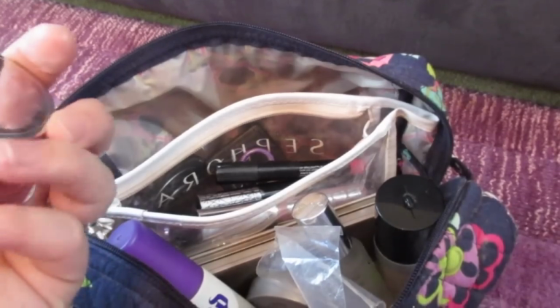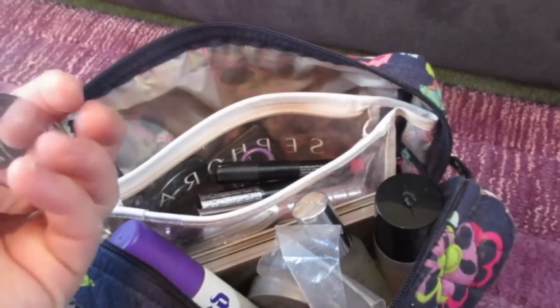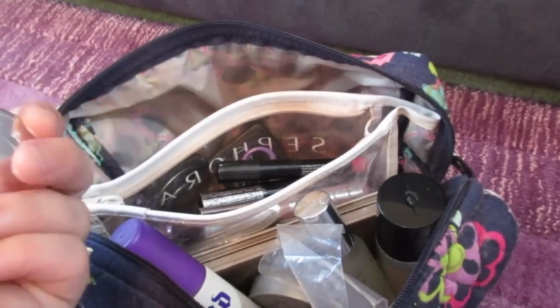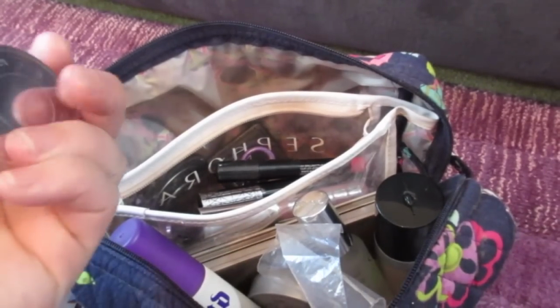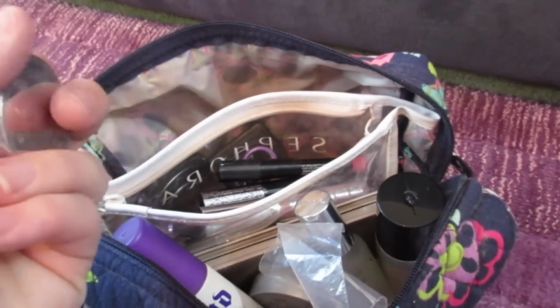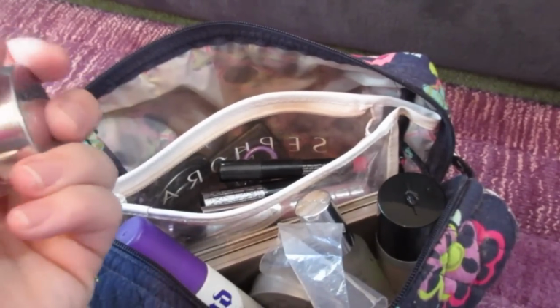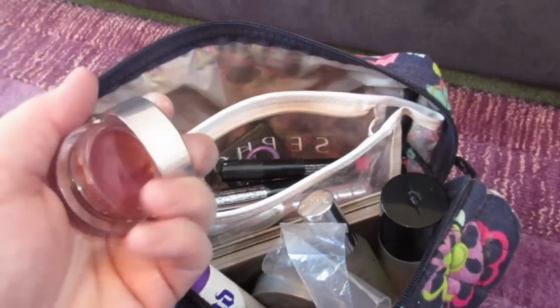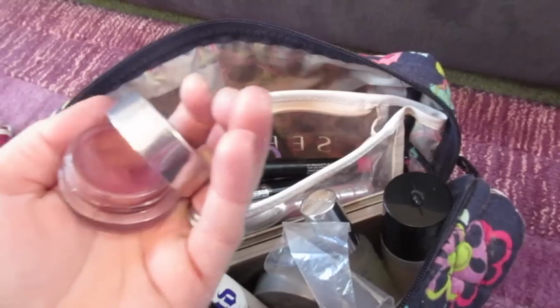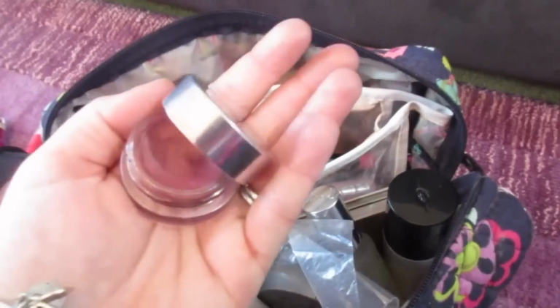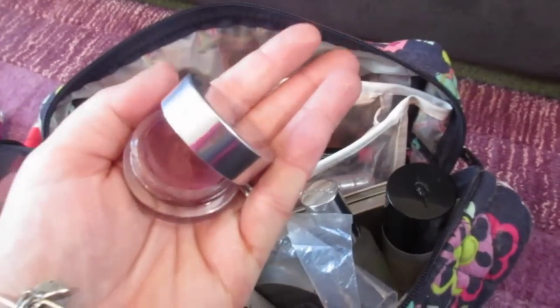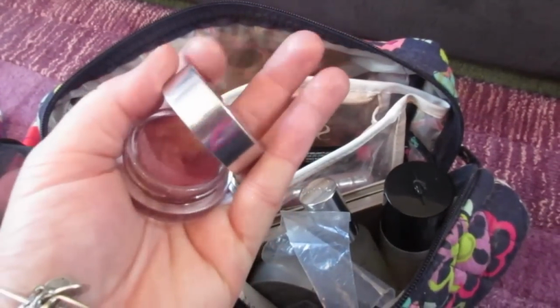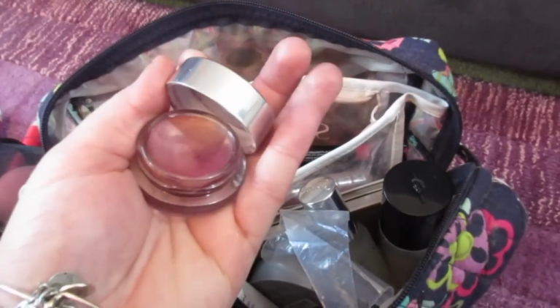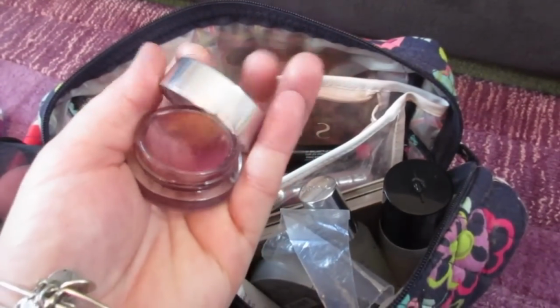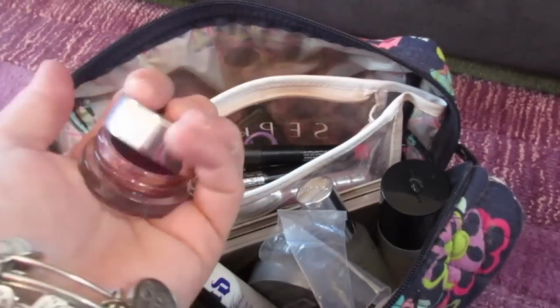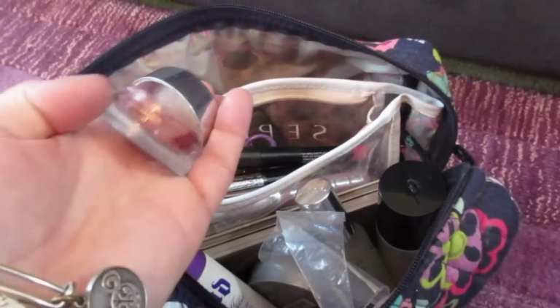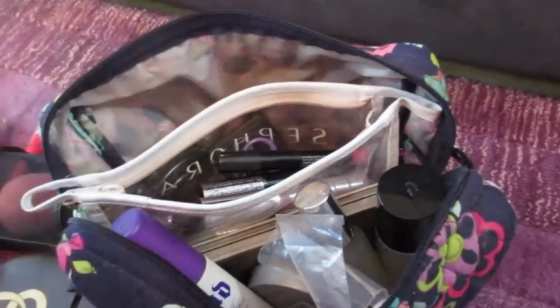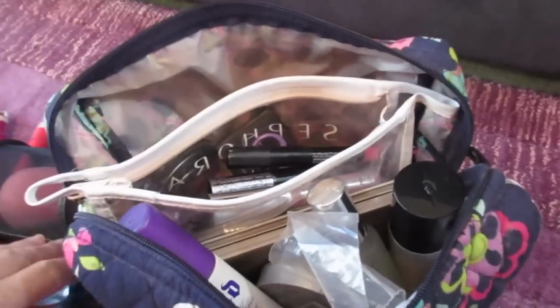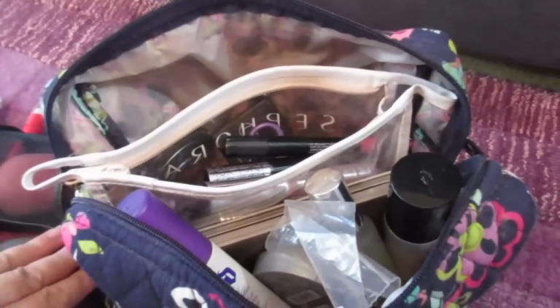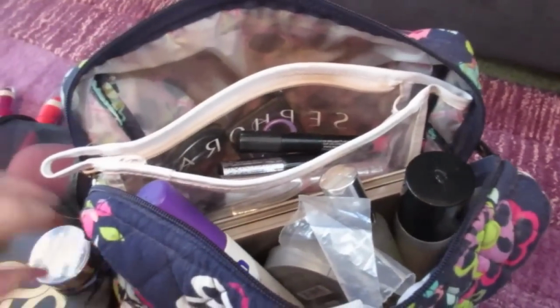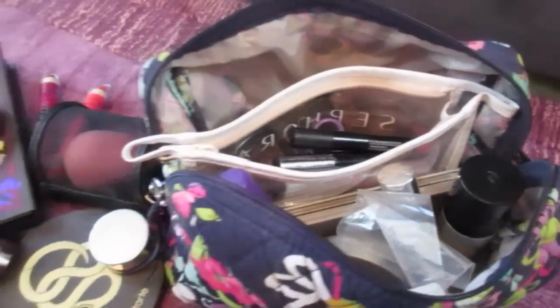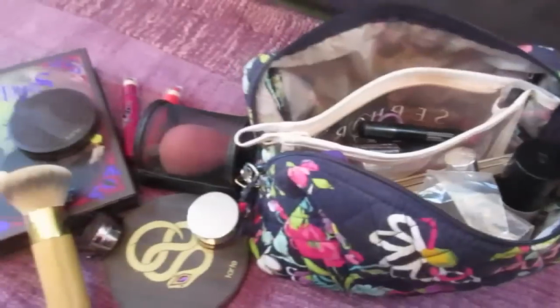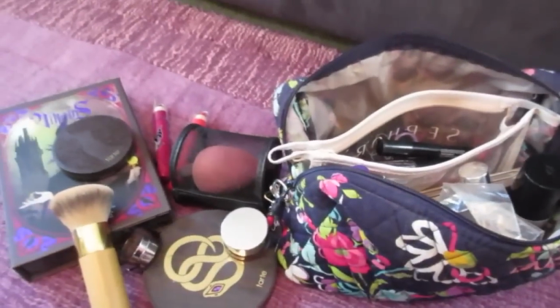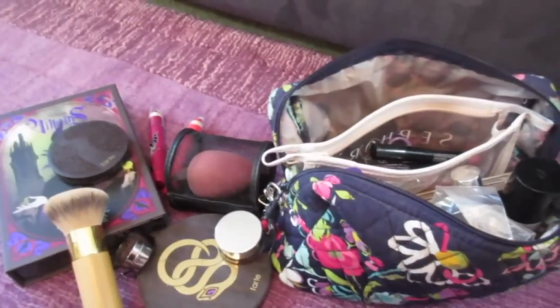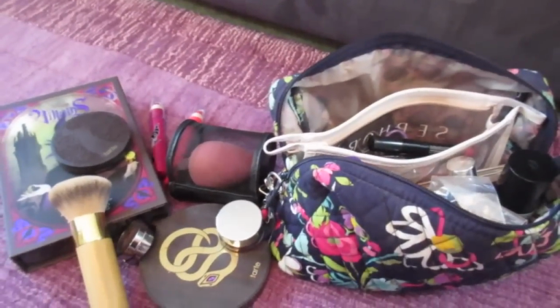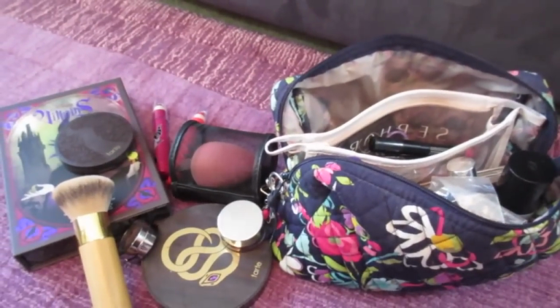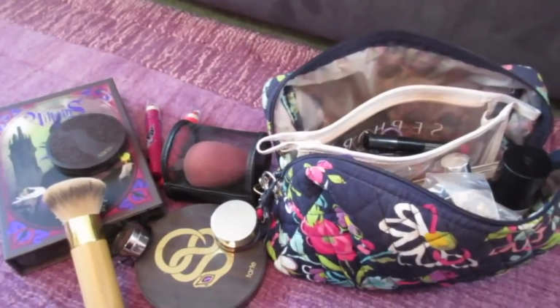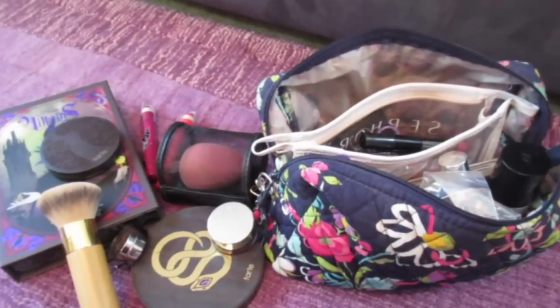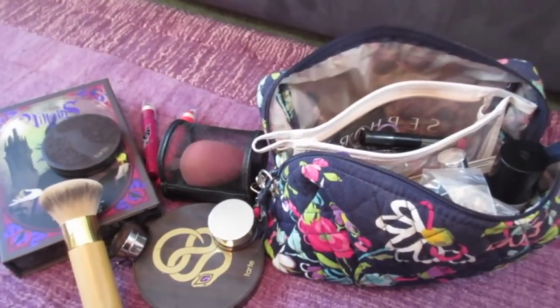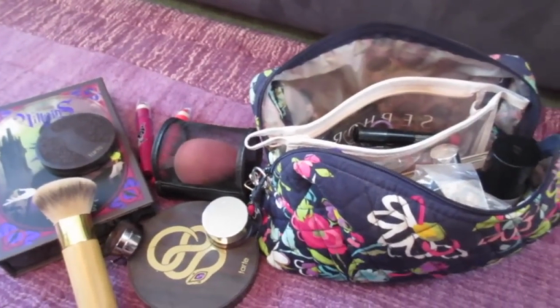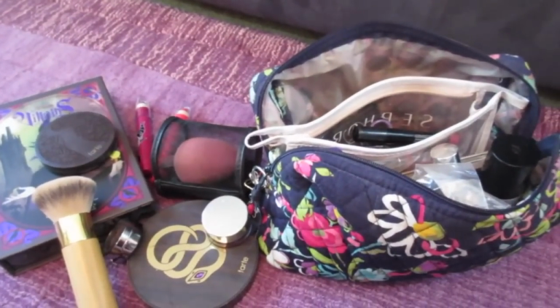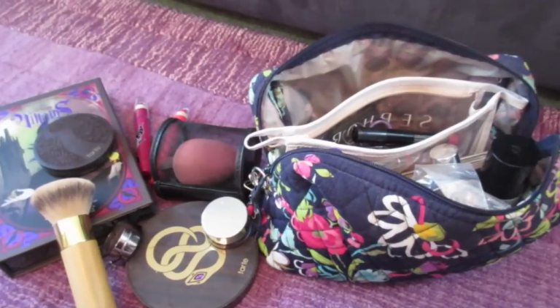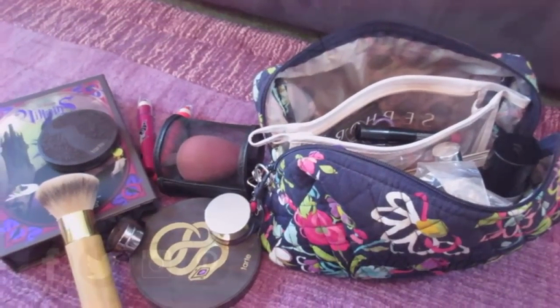This little beach tint is definitely a must-have. I want to try this in Fig next - that's on my to-get list. So hopefully you guys enjoyed this quick October favorites. Thanks so much for watching - have a great day.